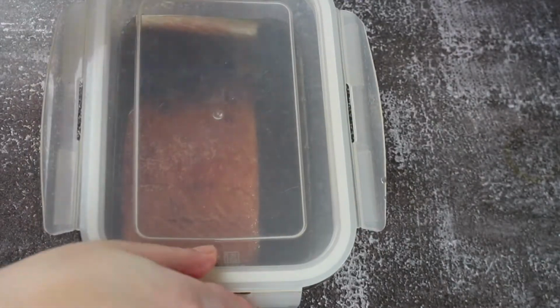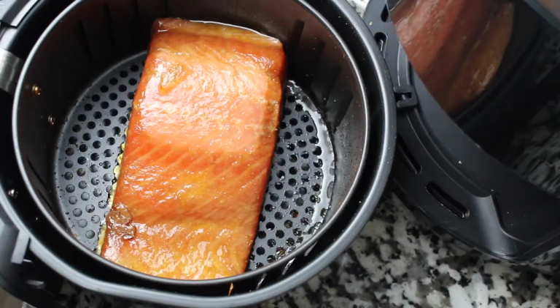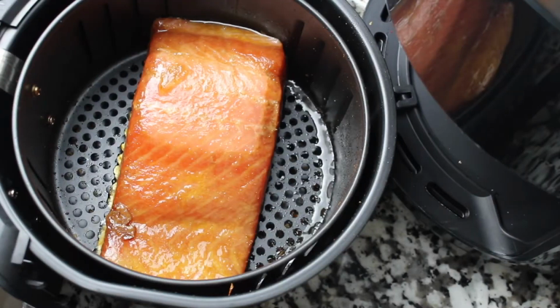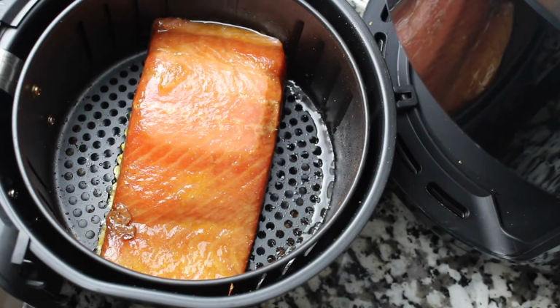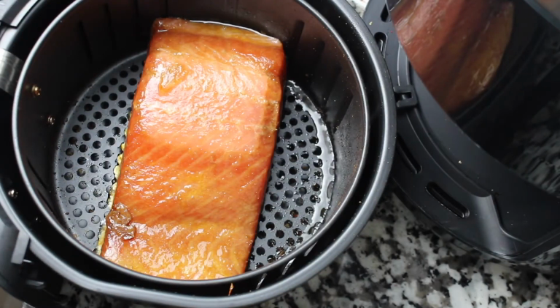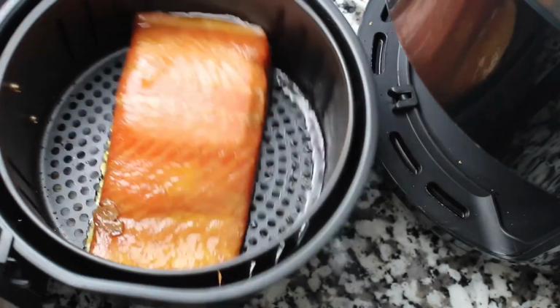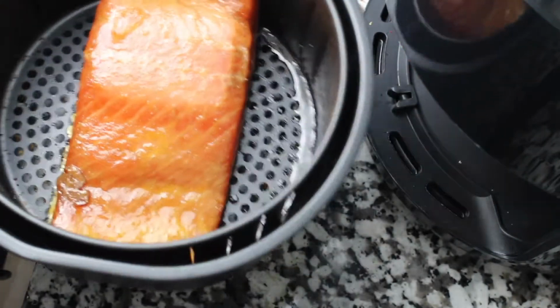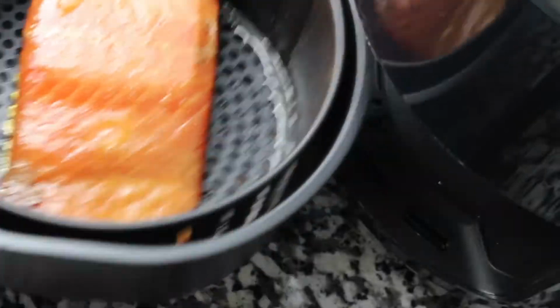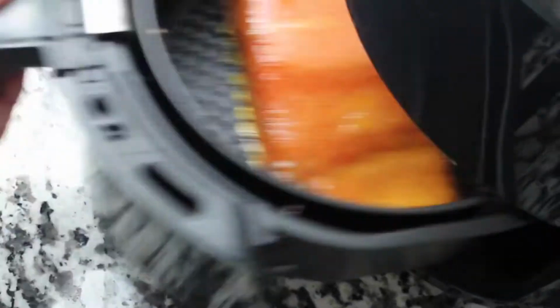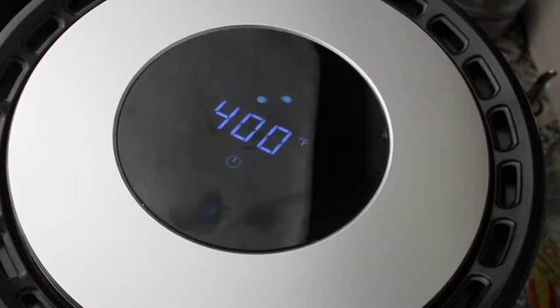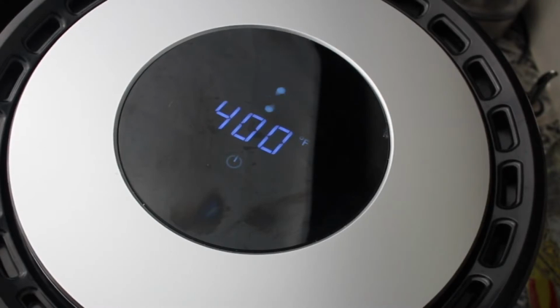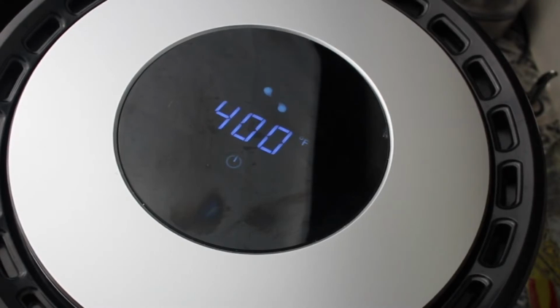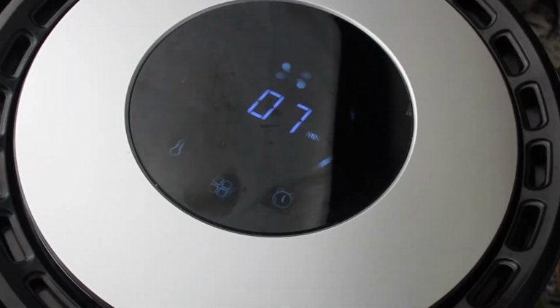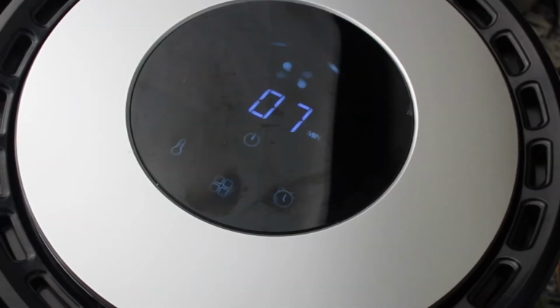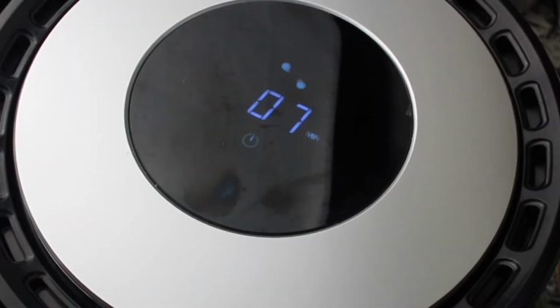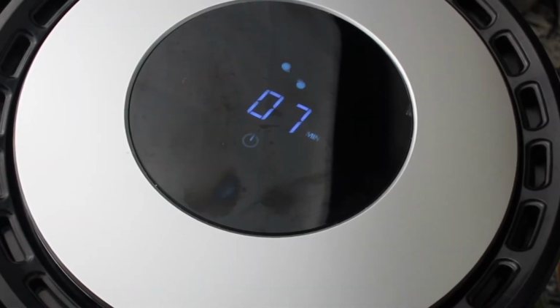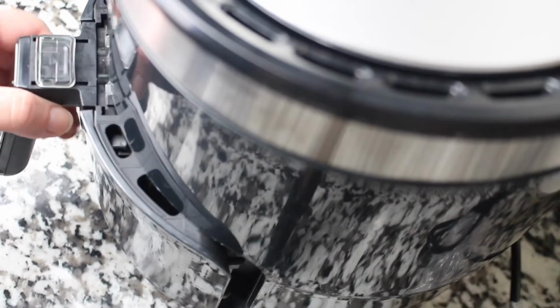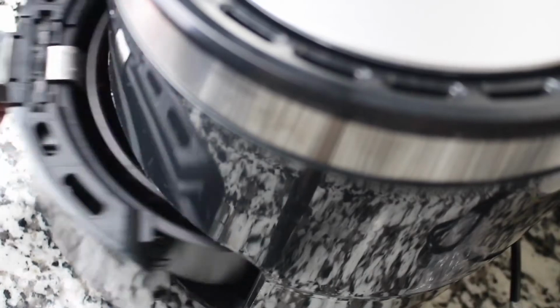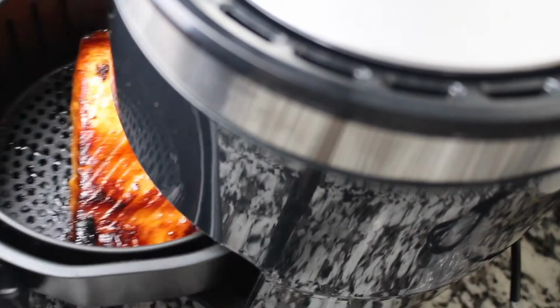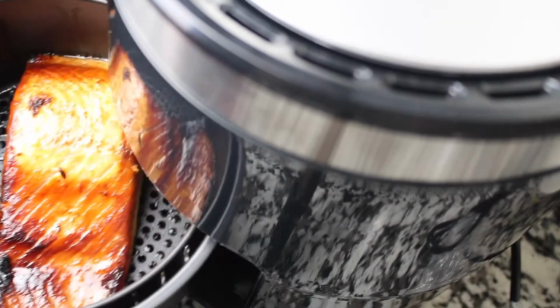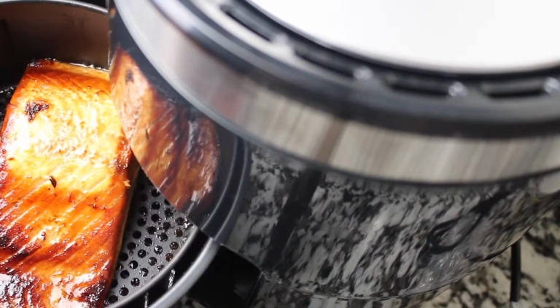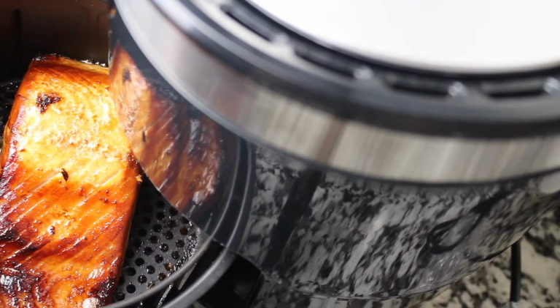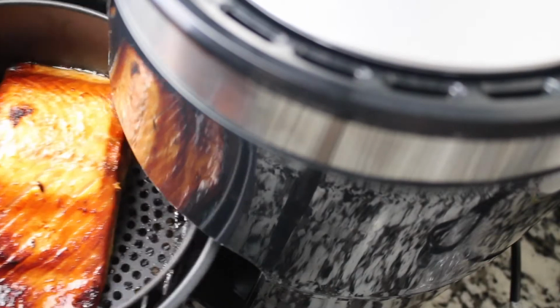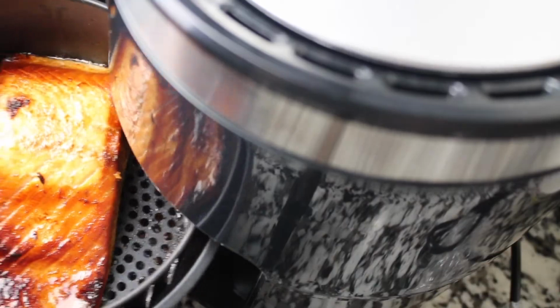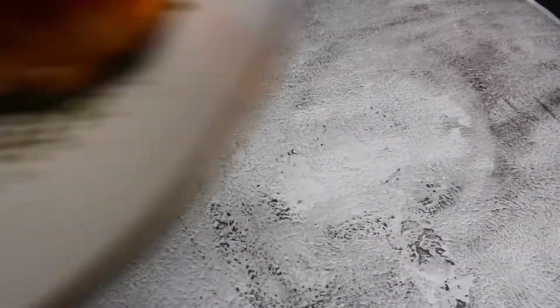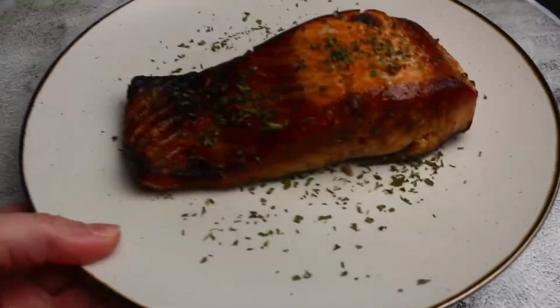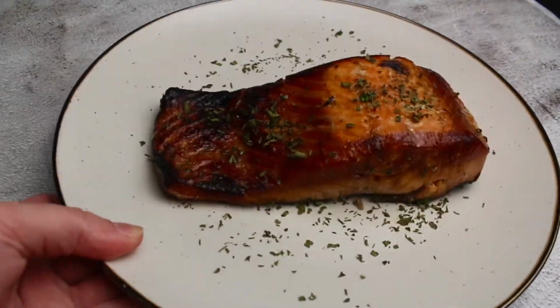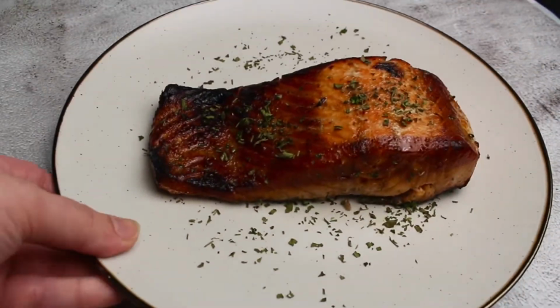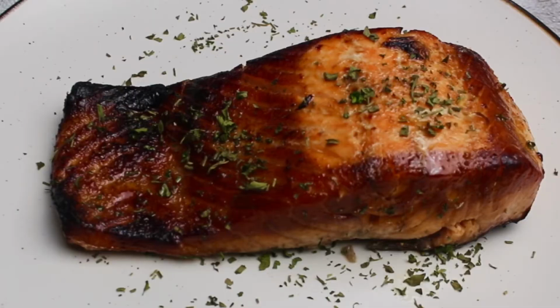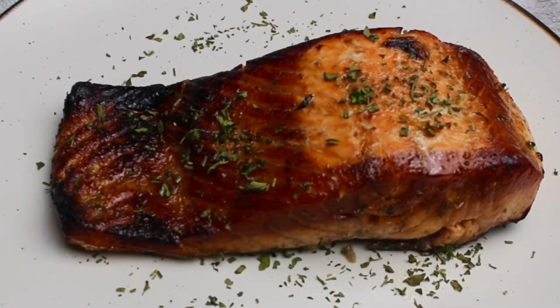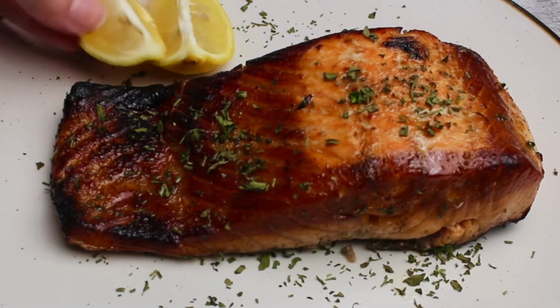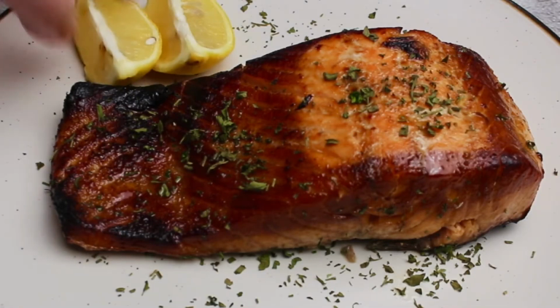Place your salmon in your air fryer basket and air fry on 400 degrees for seven minutes. And there you have it, a delicious and juicy air fried salmon in minutes.